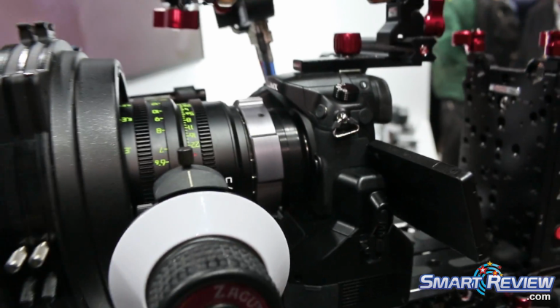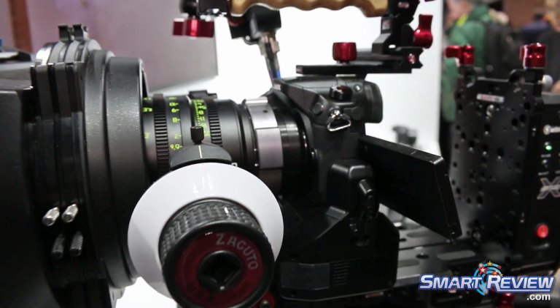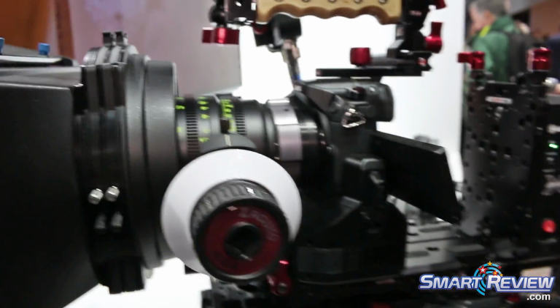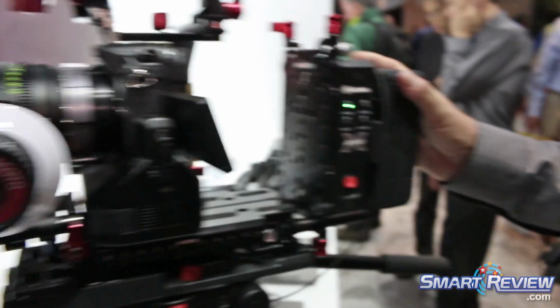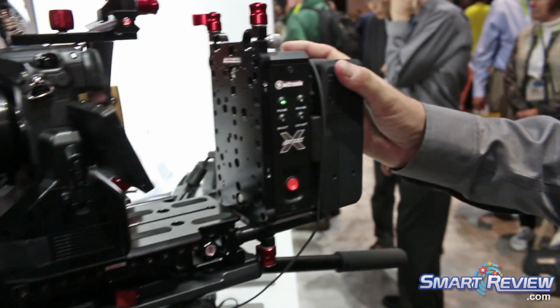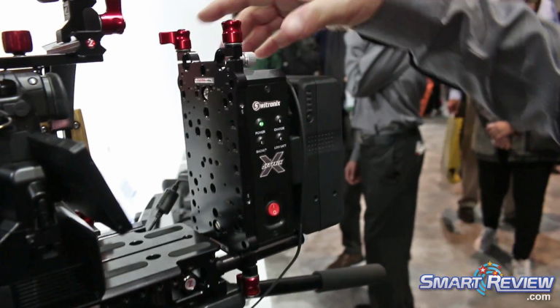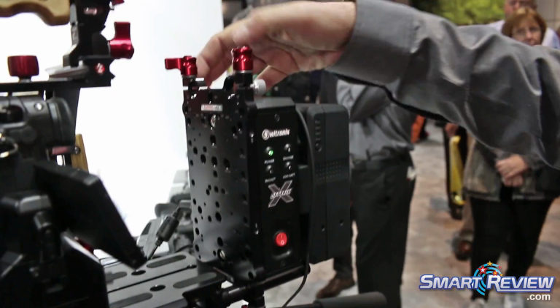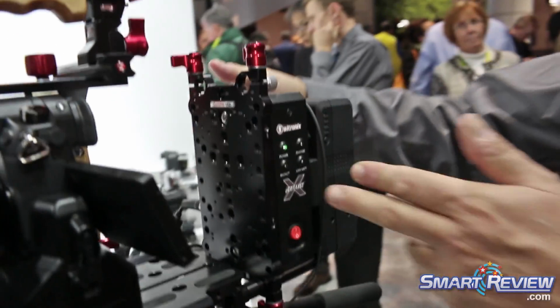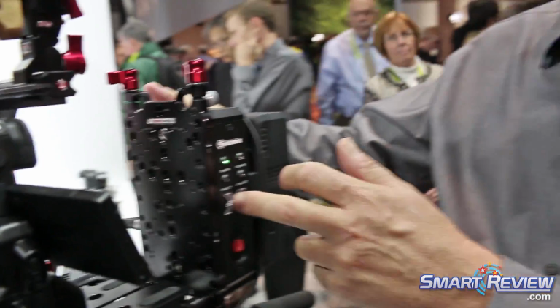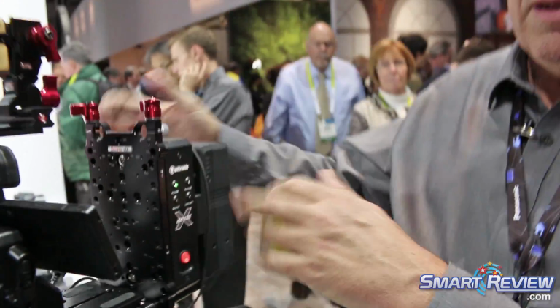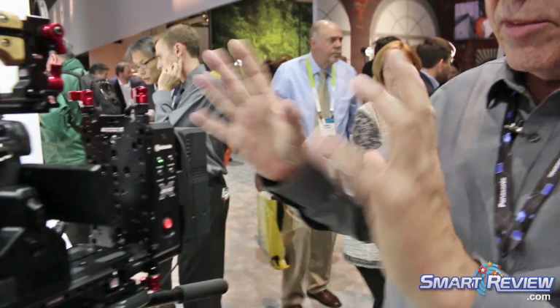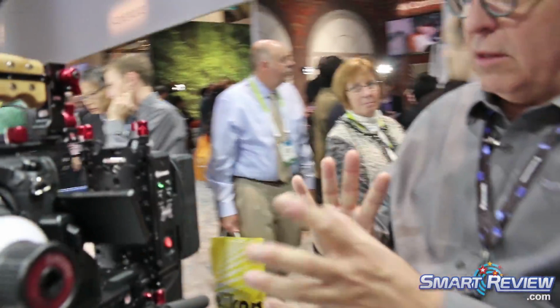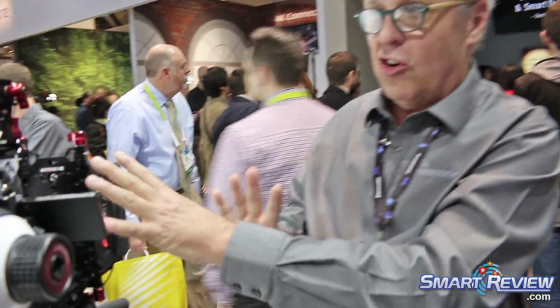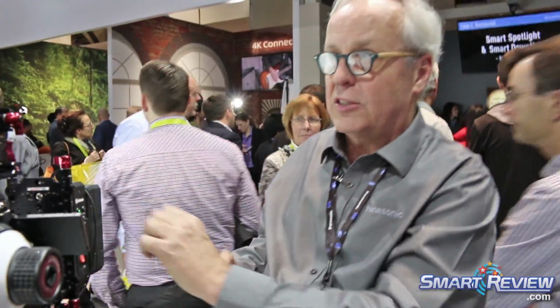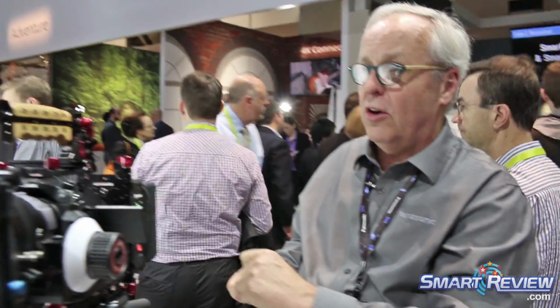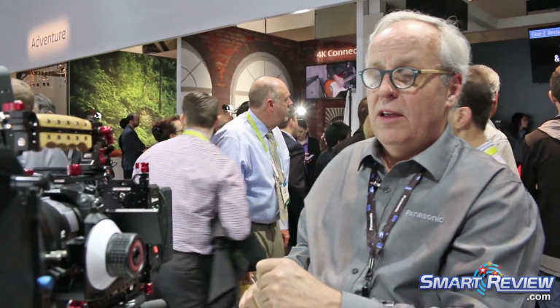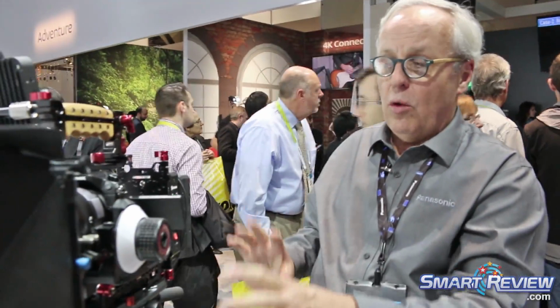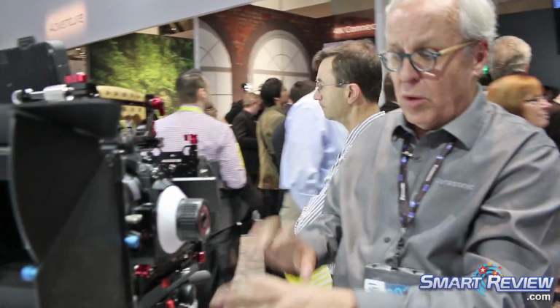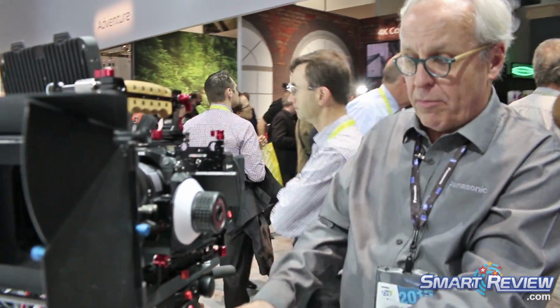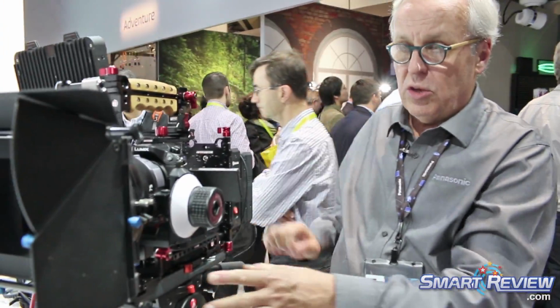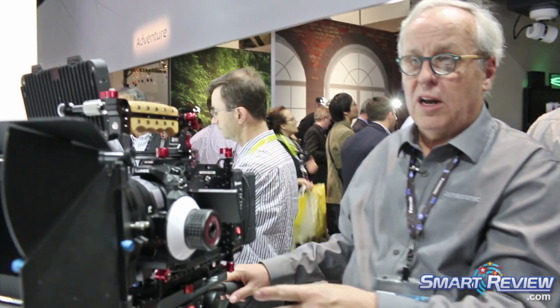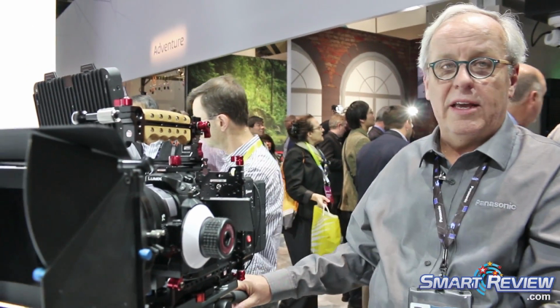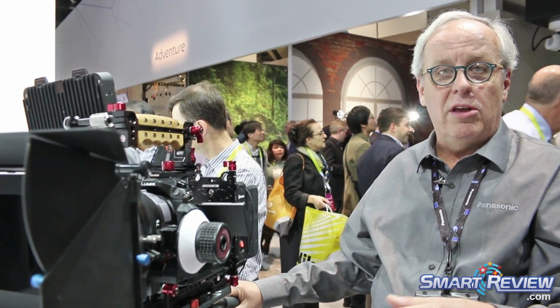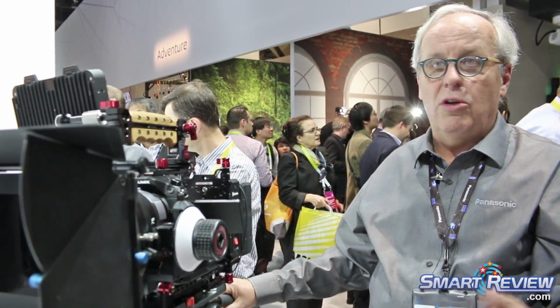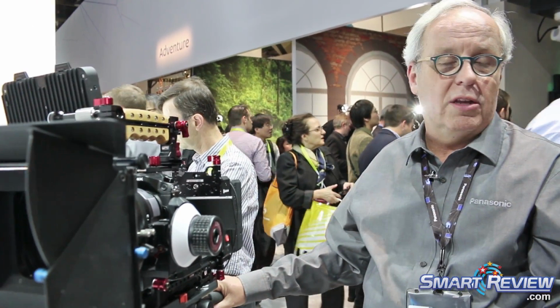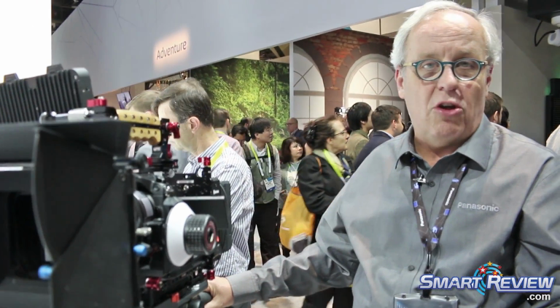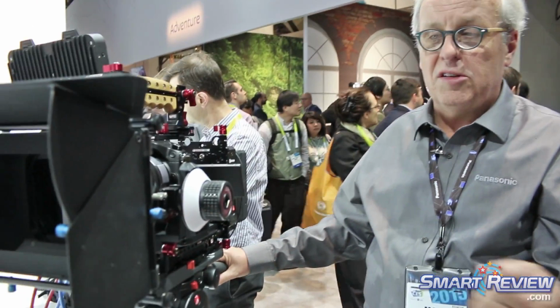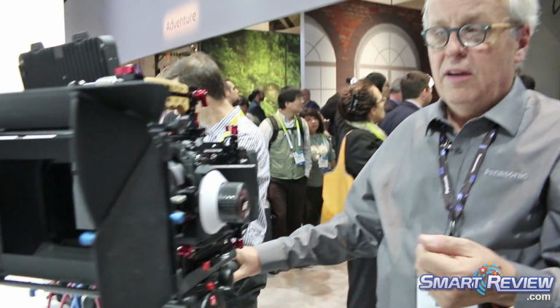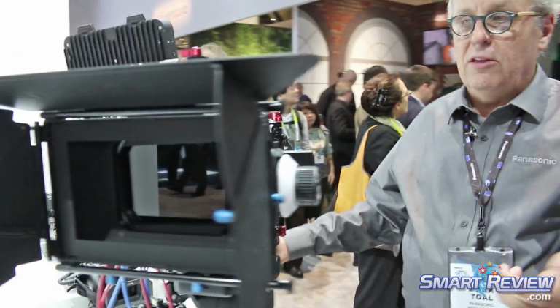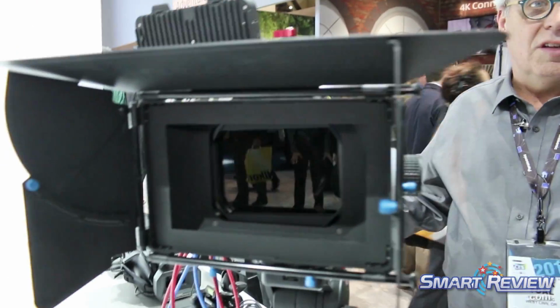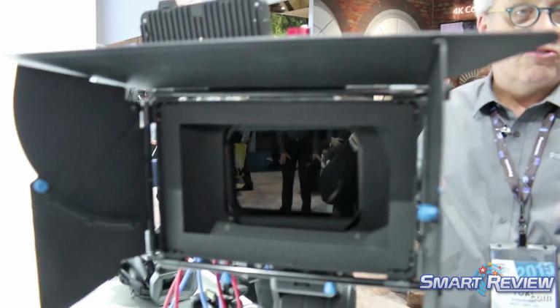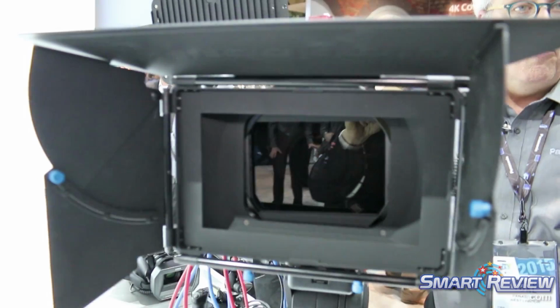We have a separate power supply and a power conditioner. This is something you would use on a rig in a studio — you could shoot a TV show or a short film with this.